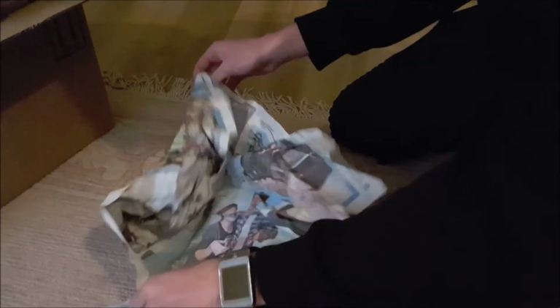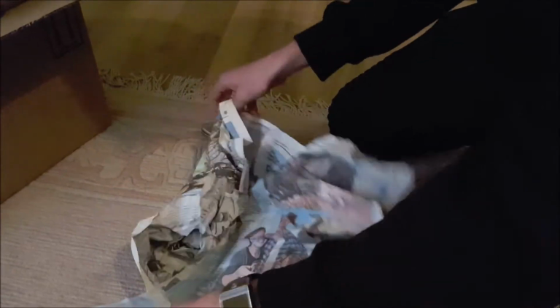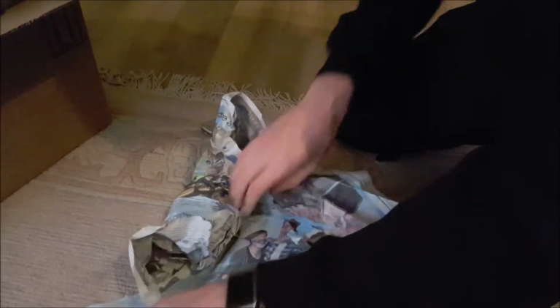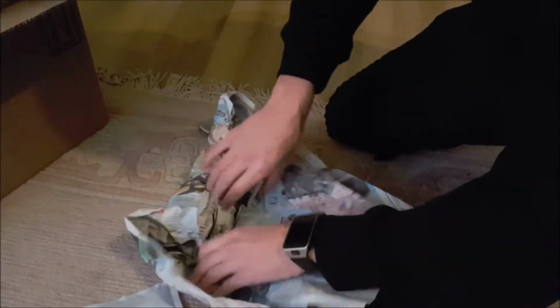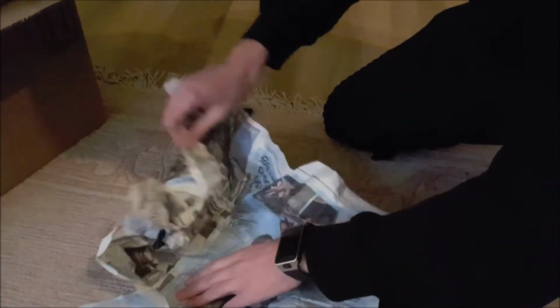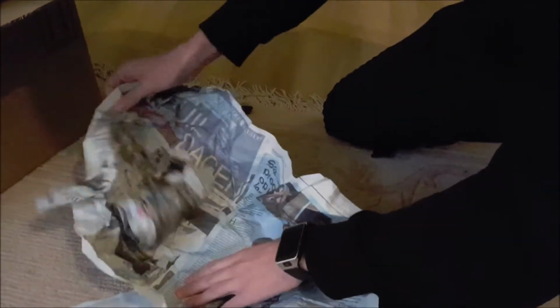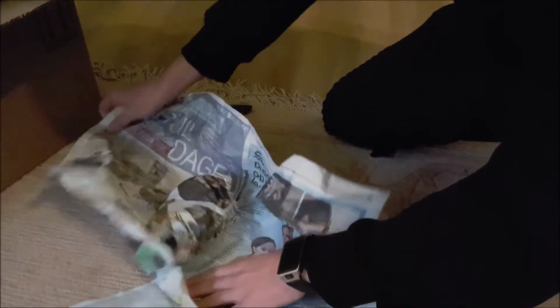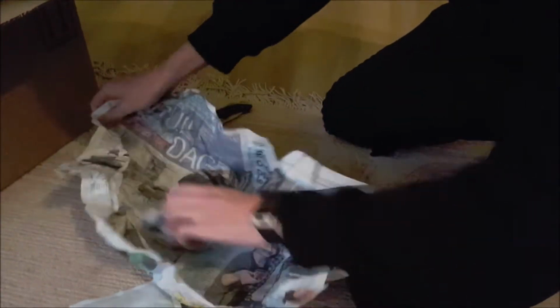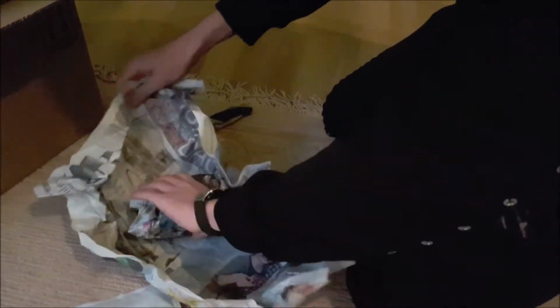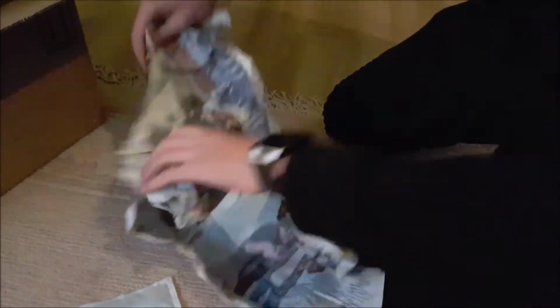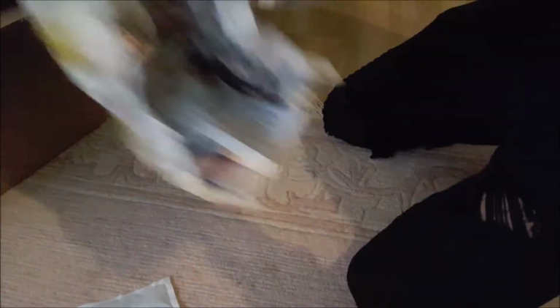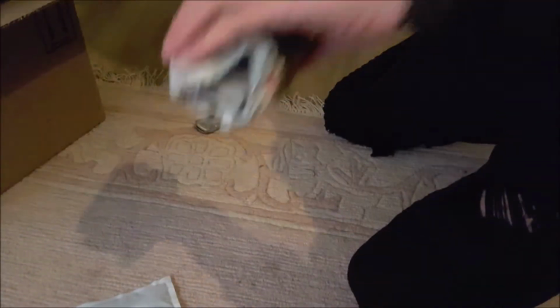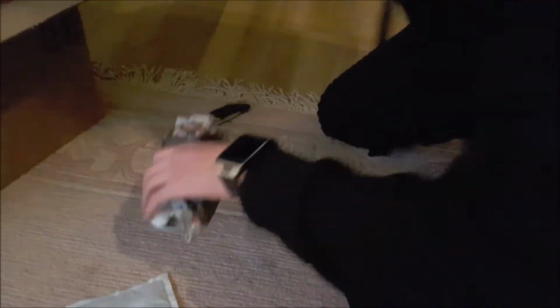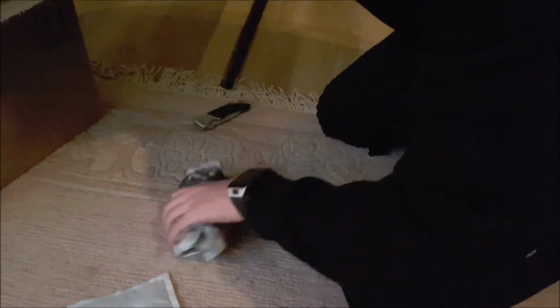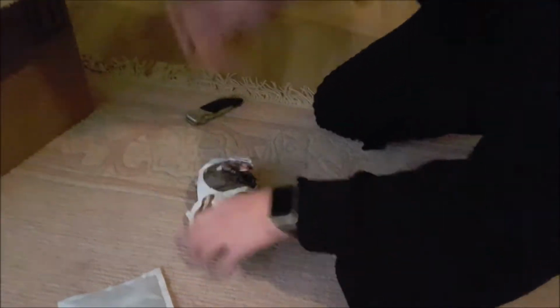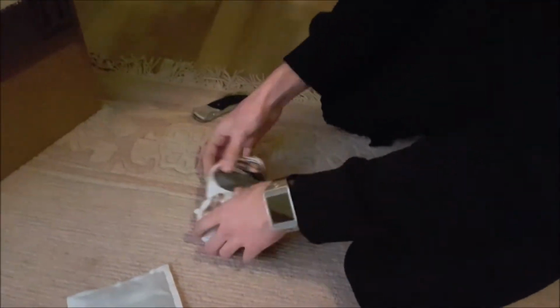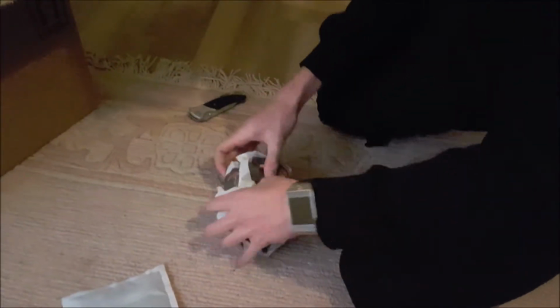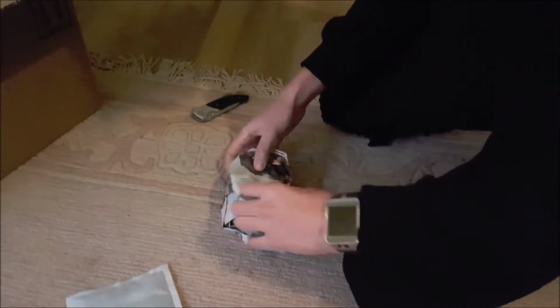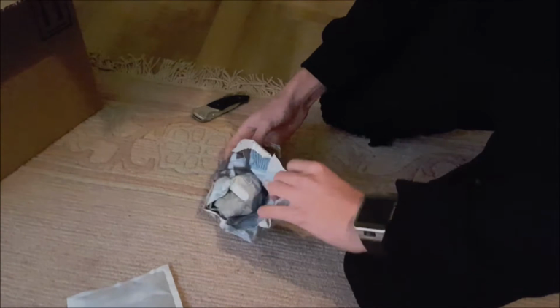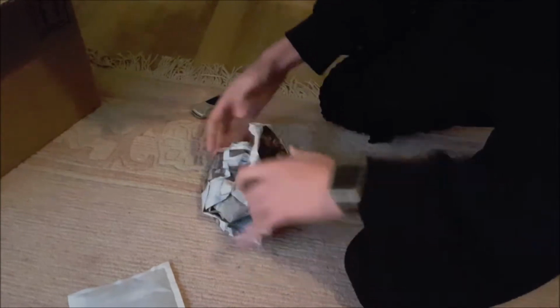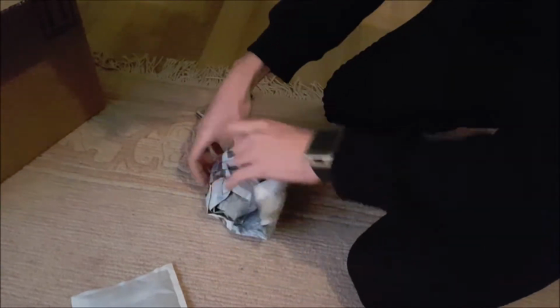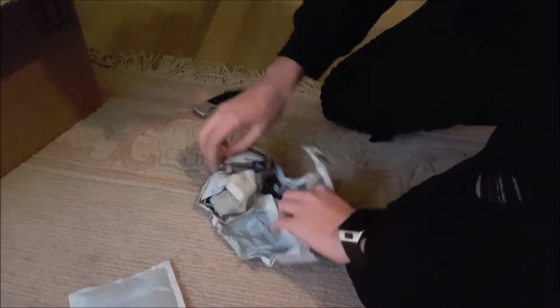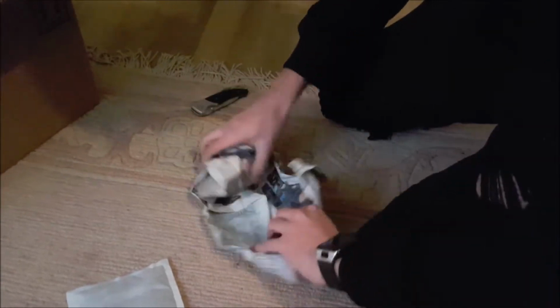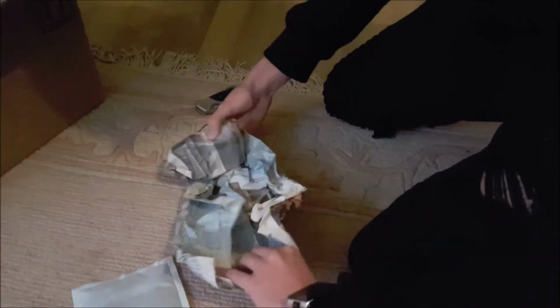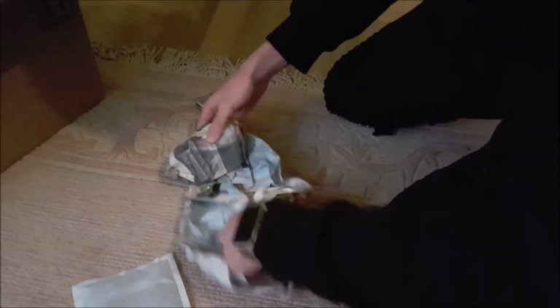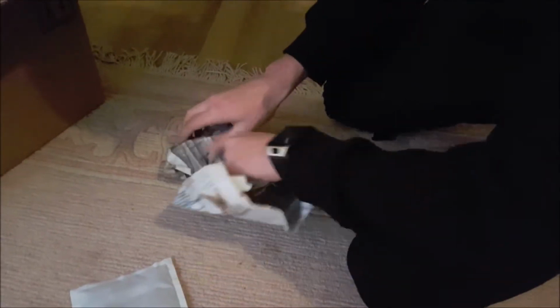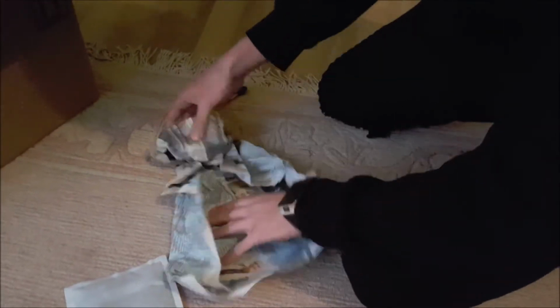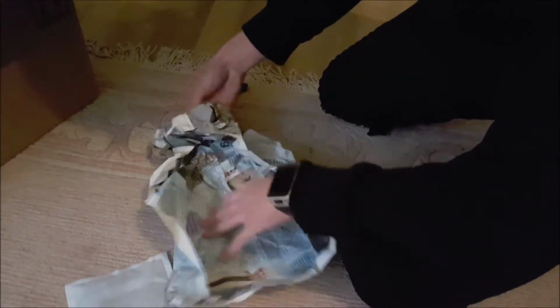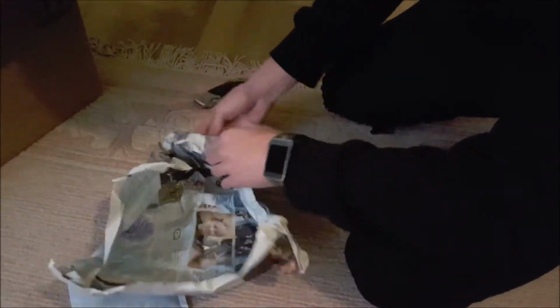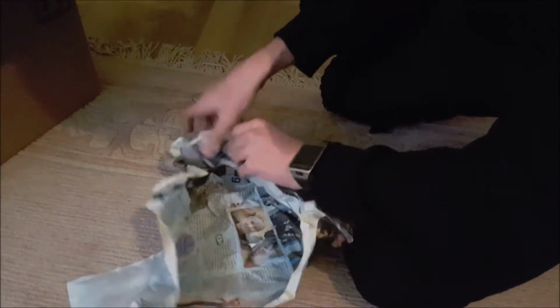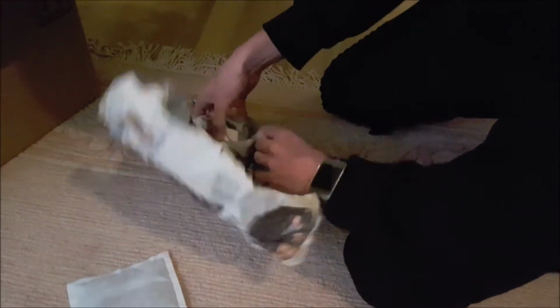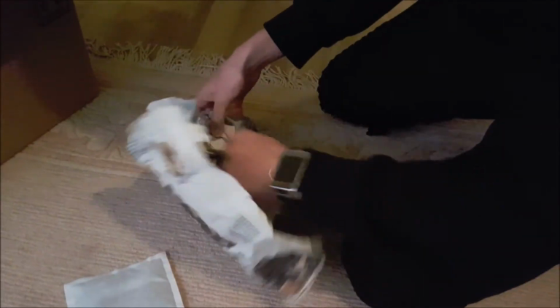I sped this part up to make it a bit more bearable to watch since I took a while unpacking everything. As soon as I come to rehousing the tarantulas, they'll be on normal speed.